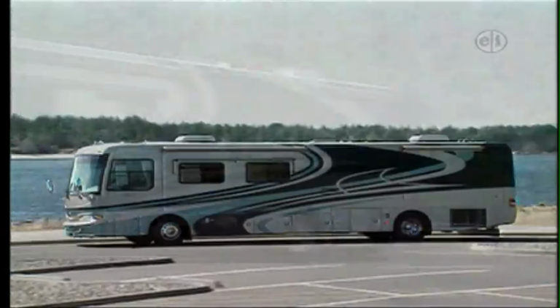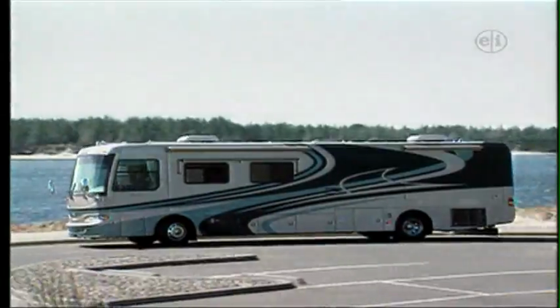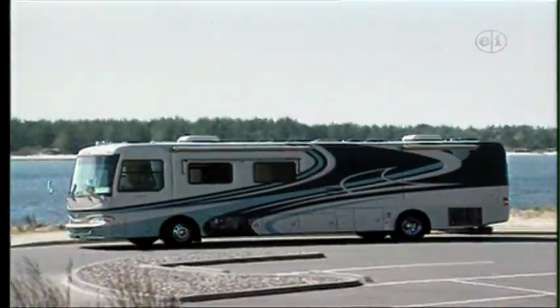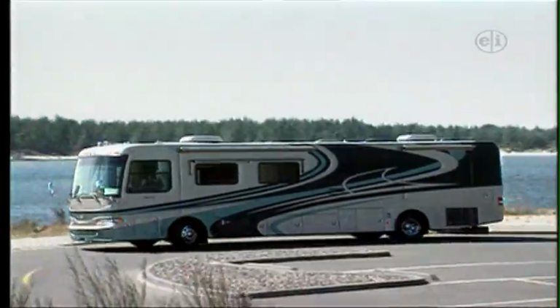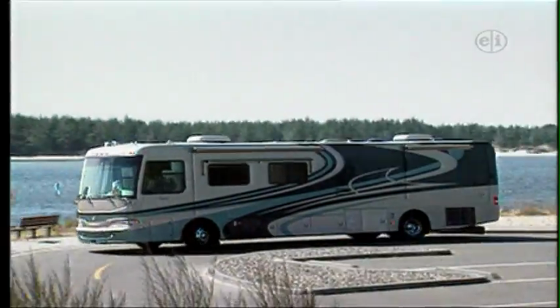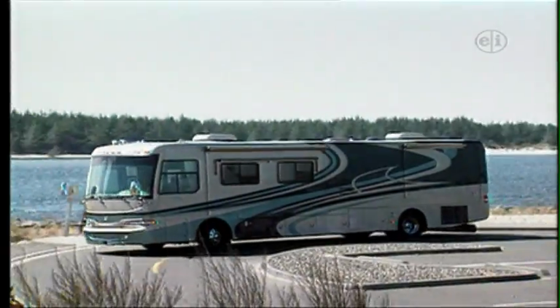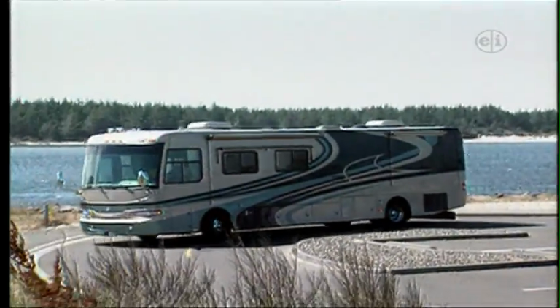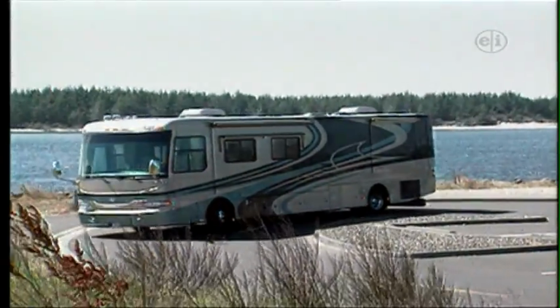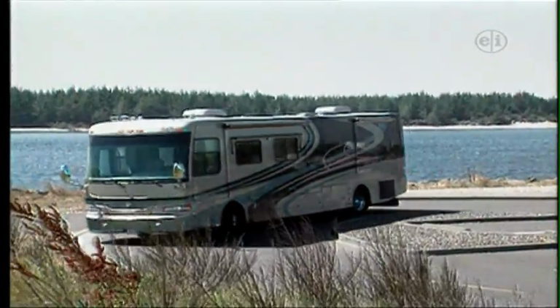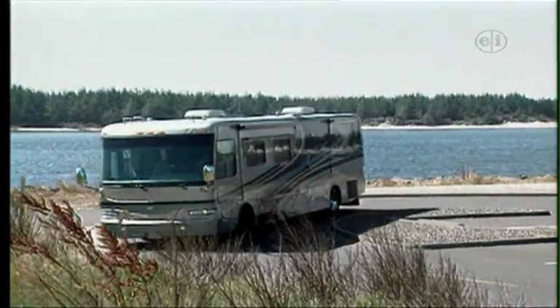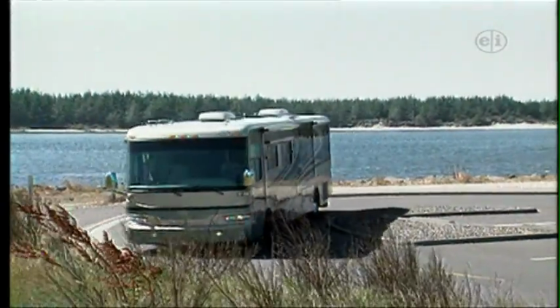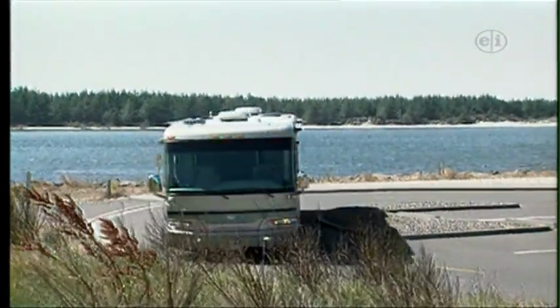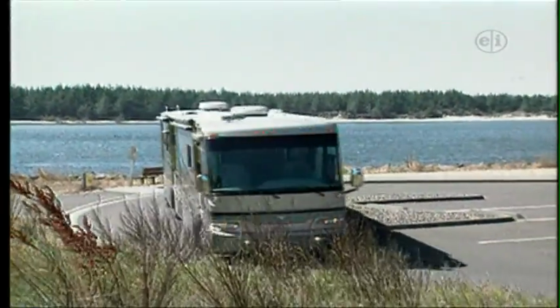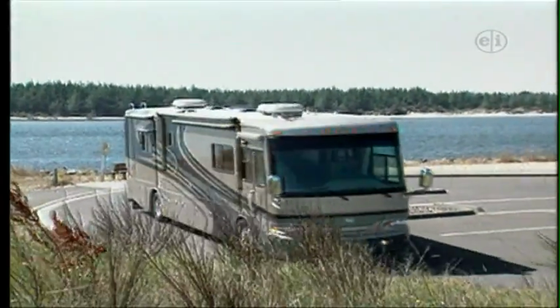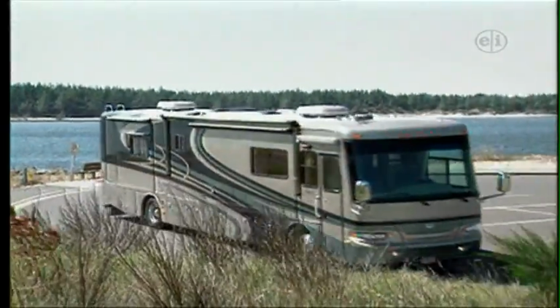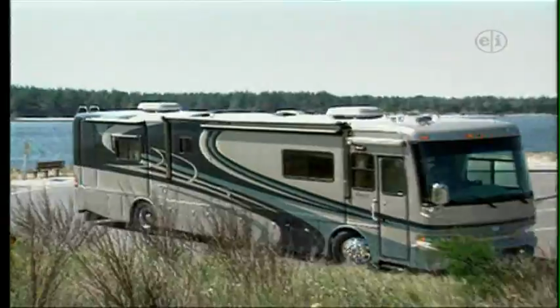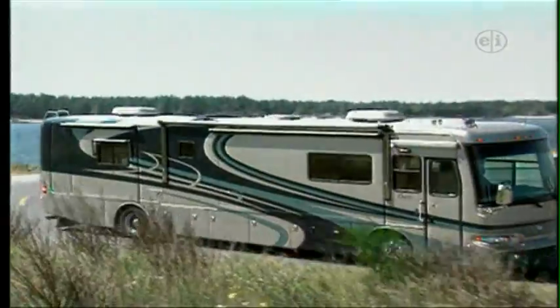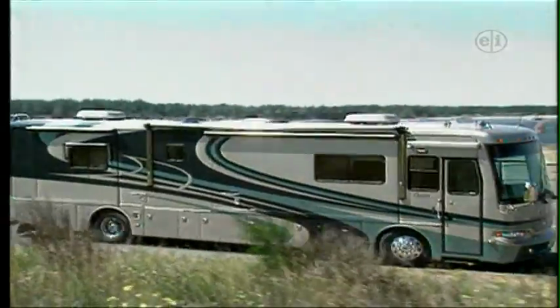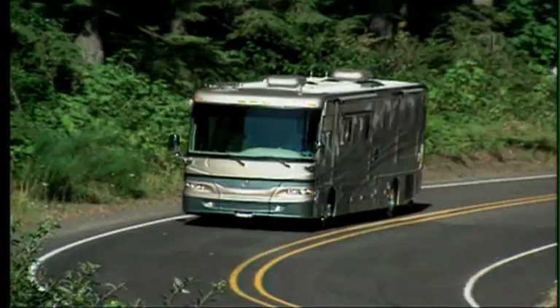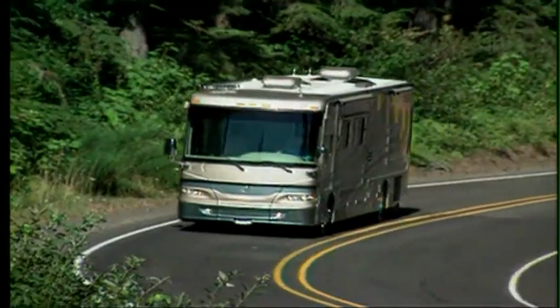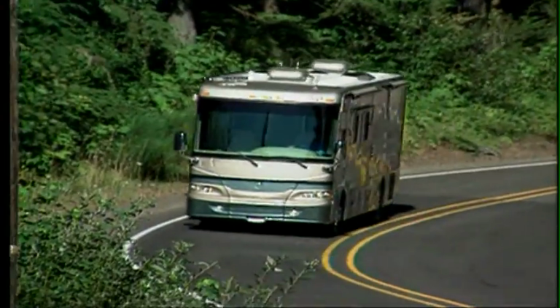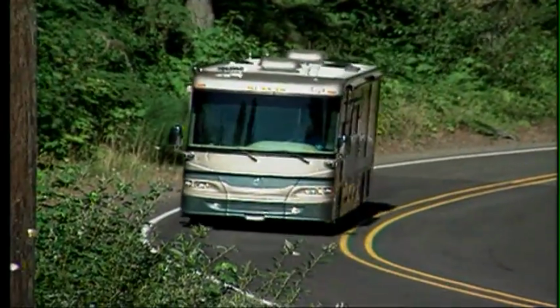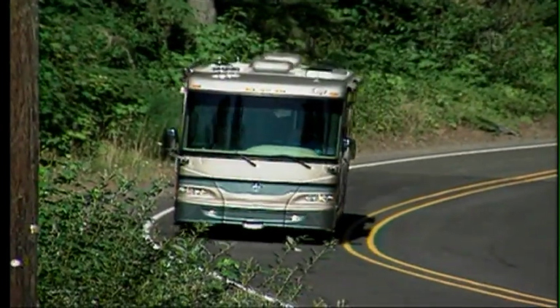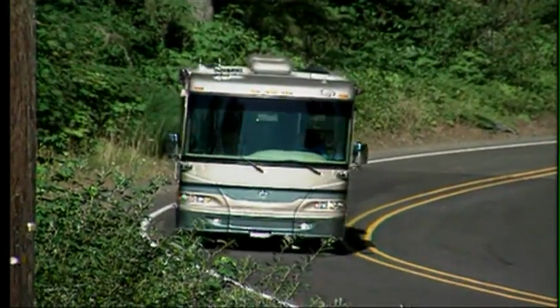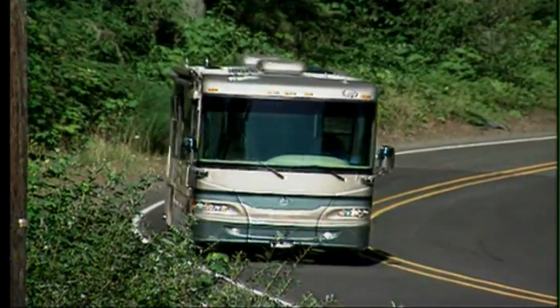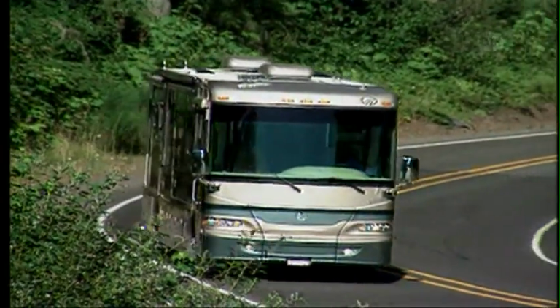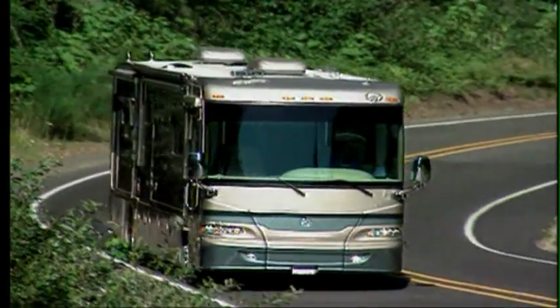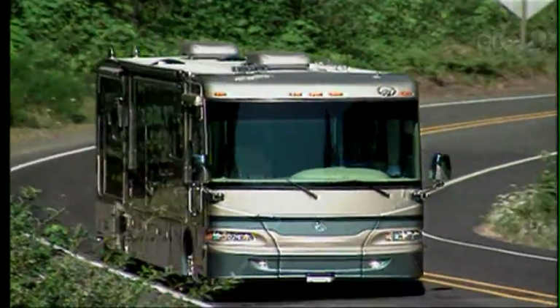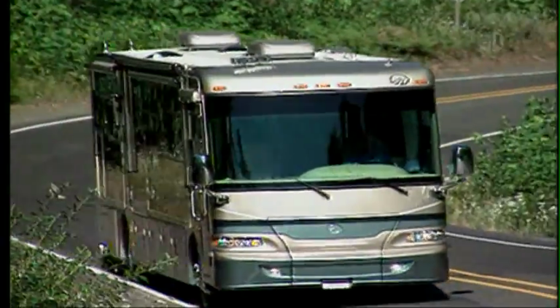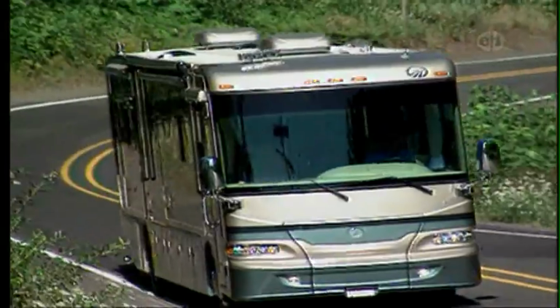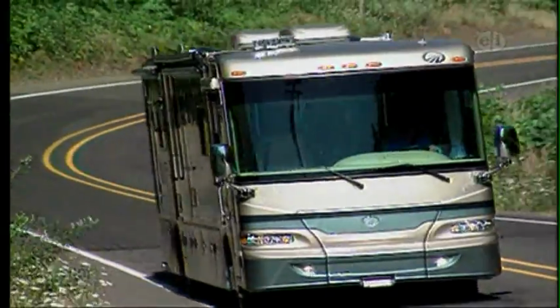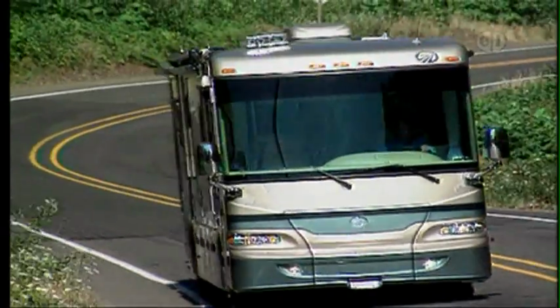The relatively short wheelbase also delivers a tight turning radius, perfect for those small campgrounds and twisty back roads. The Camelot comes with an active suspension system that automatically adjusts the air pressure while you drive.